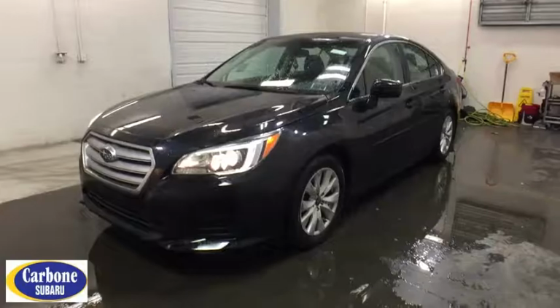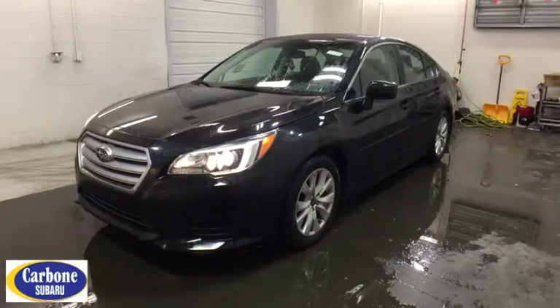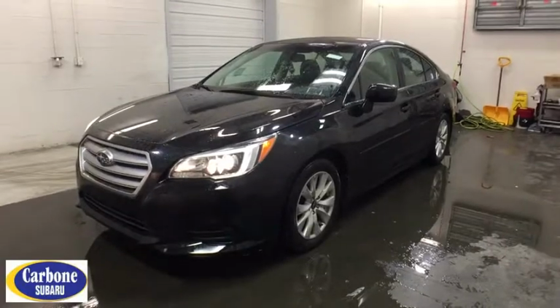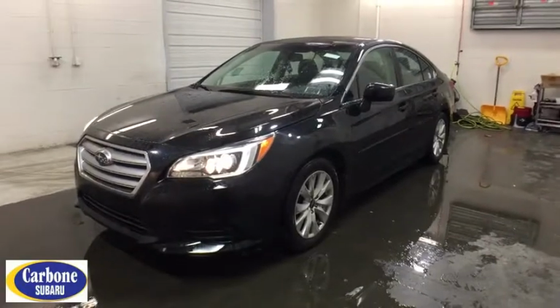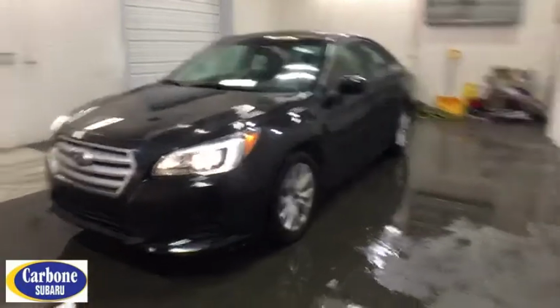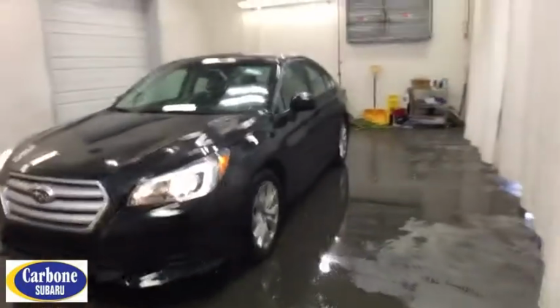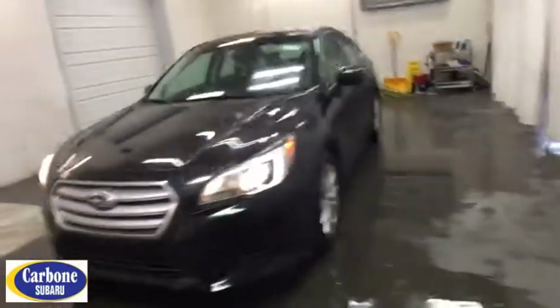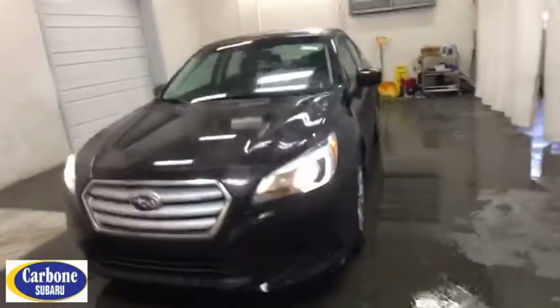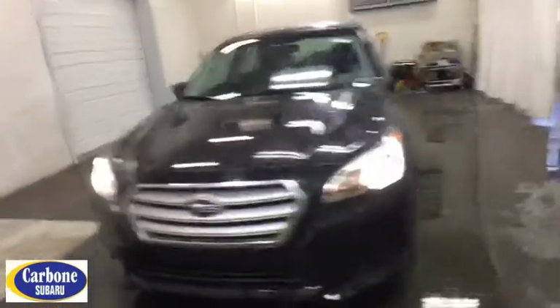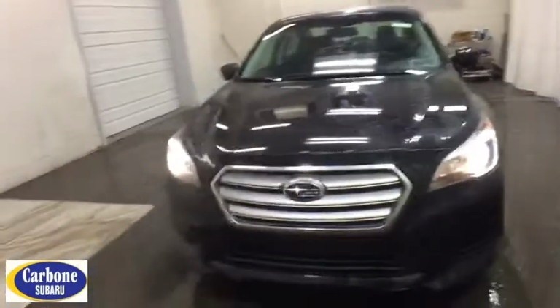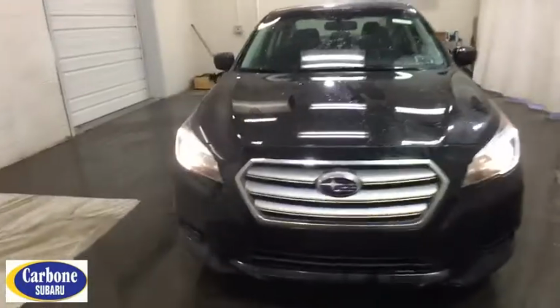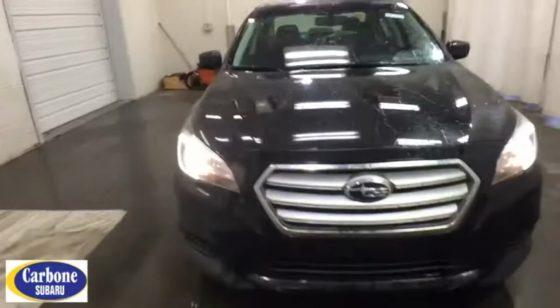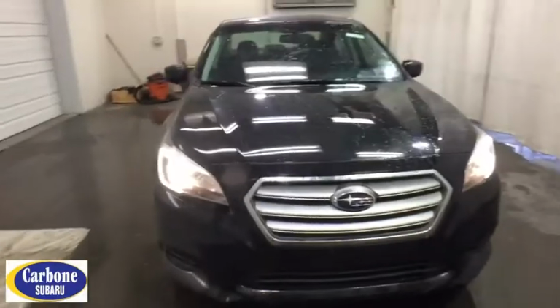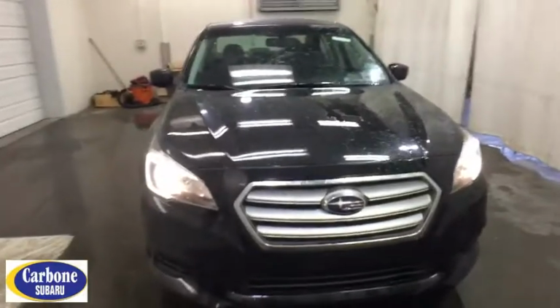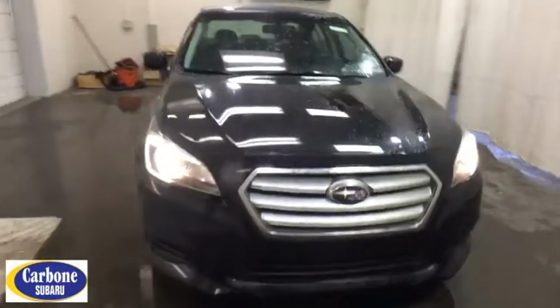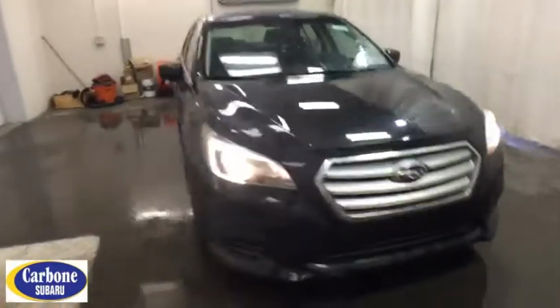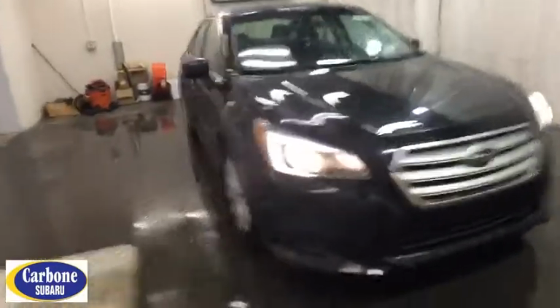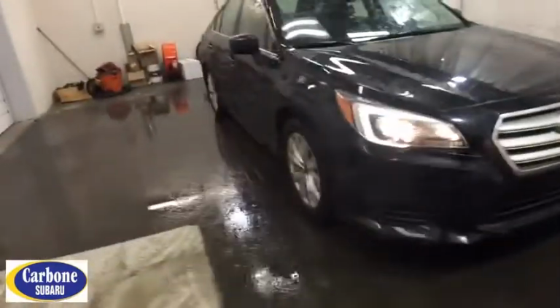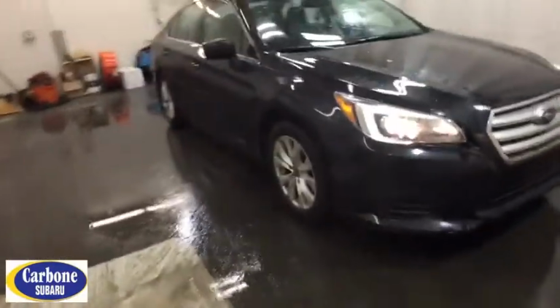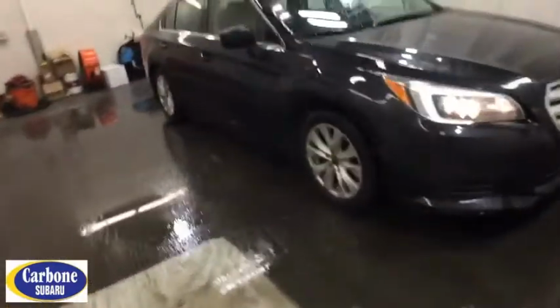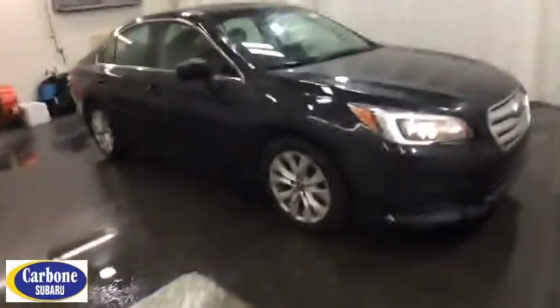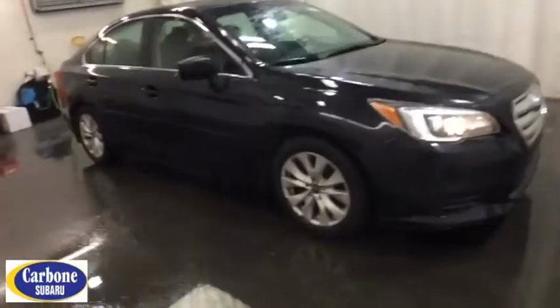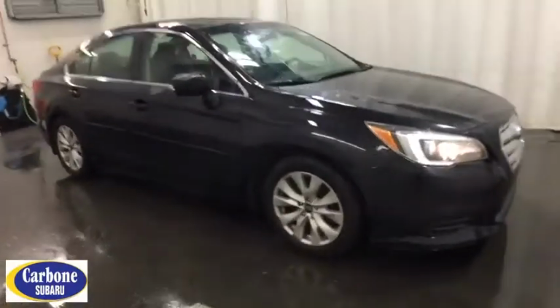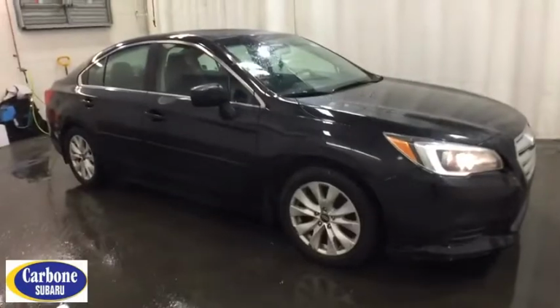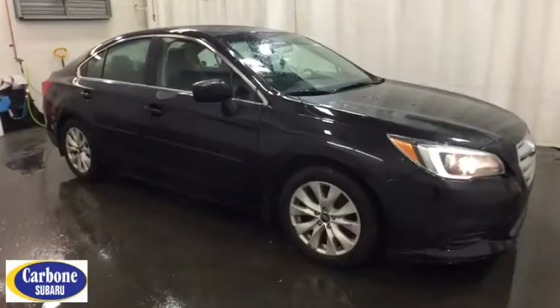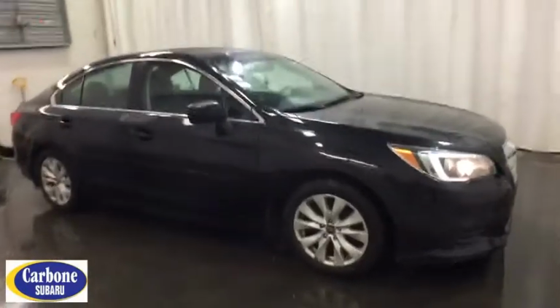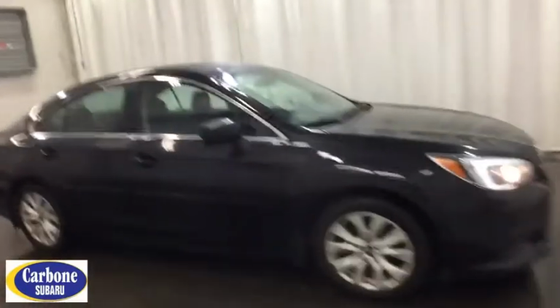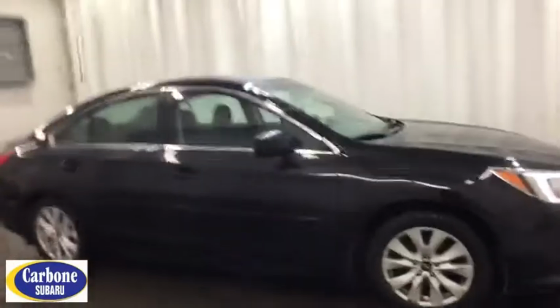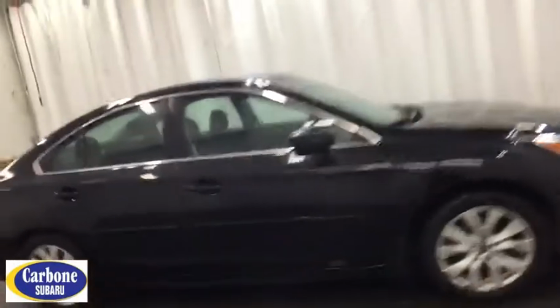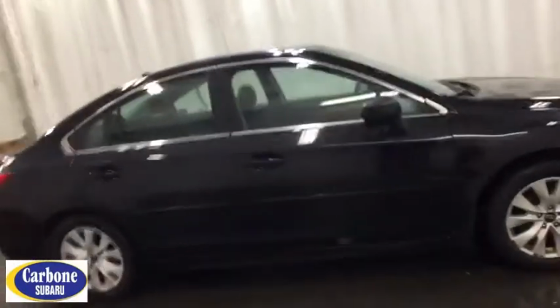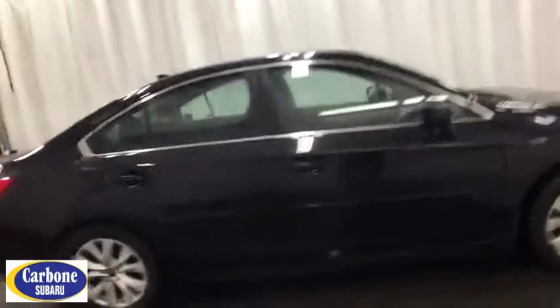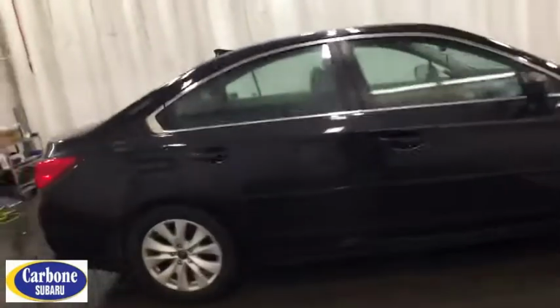The 2016 Subaru Legacy. The Subaru Legacy offers a roomy interior and a dynamic drive you feel every second you're in the driver's seat. It's a refreshing alternative to the alternatives. Here are some of this vehicle's great options.